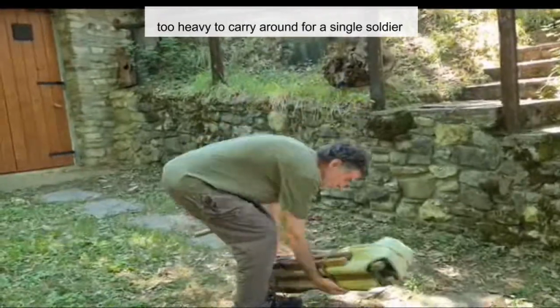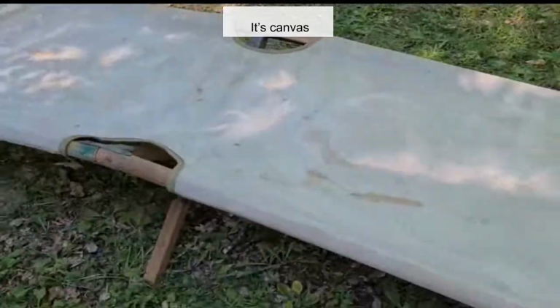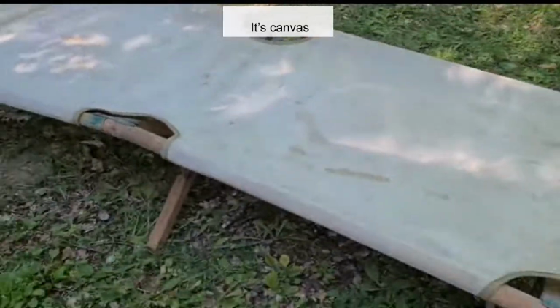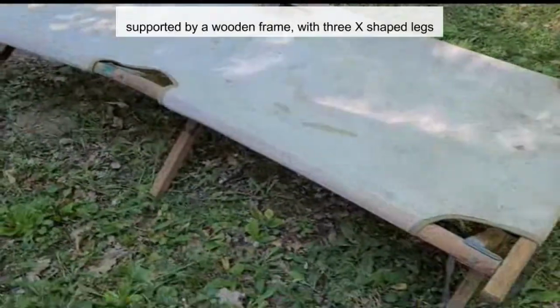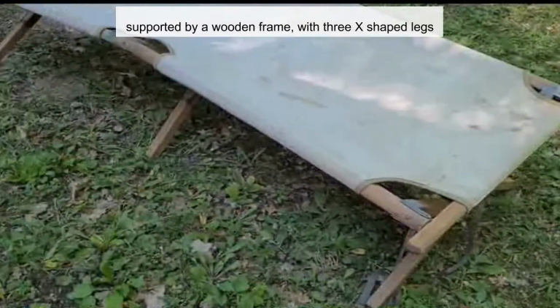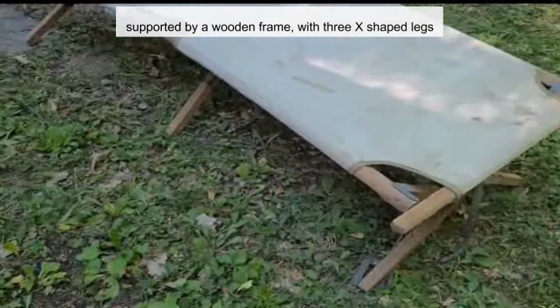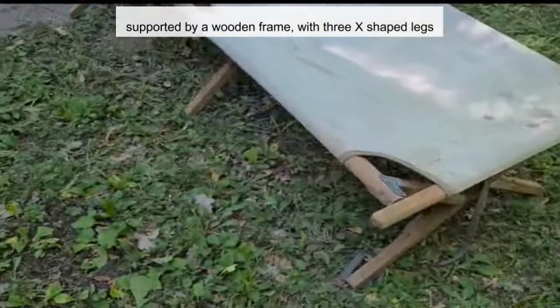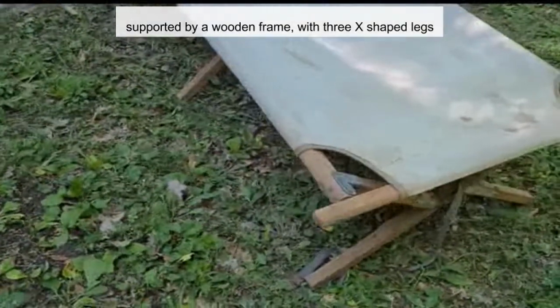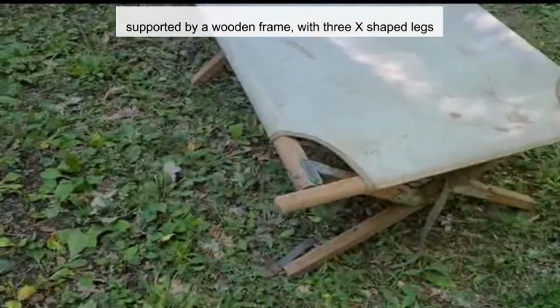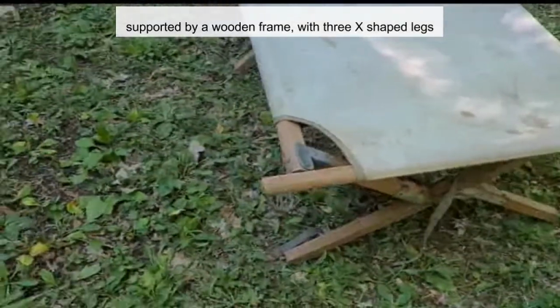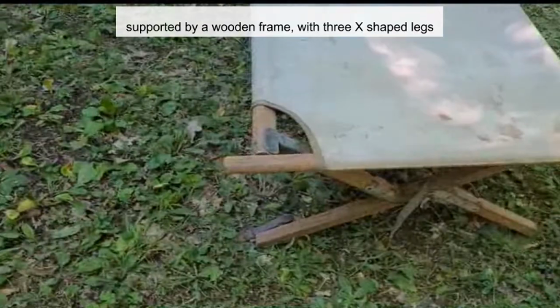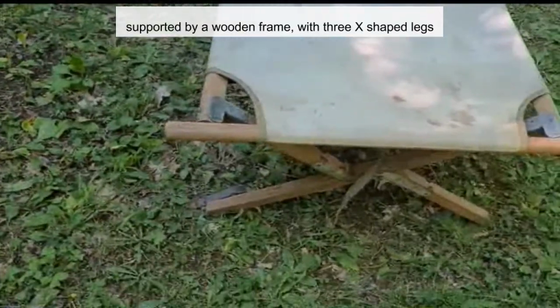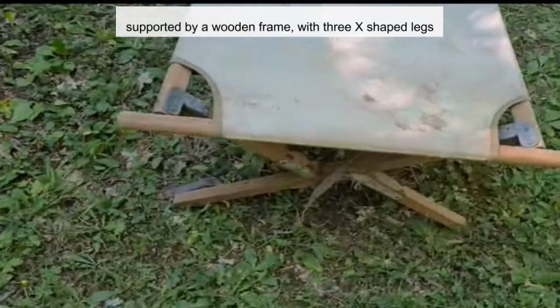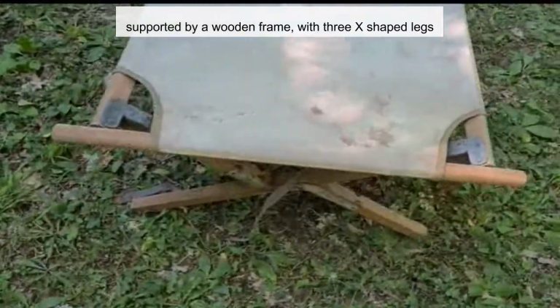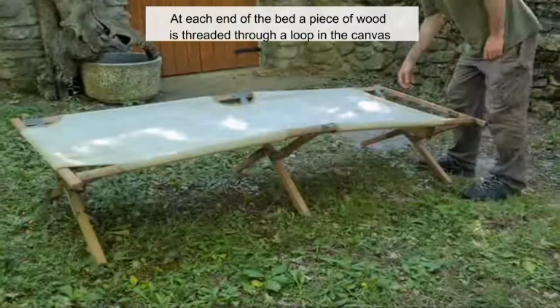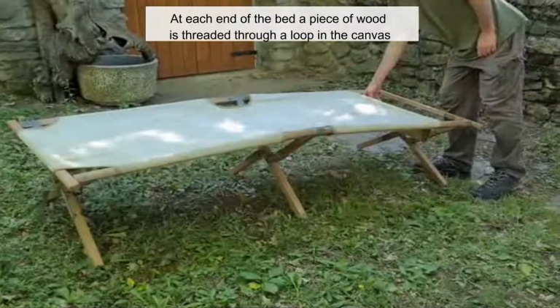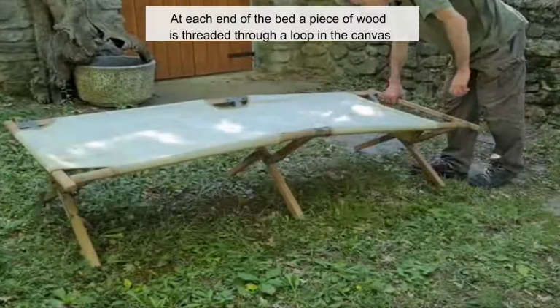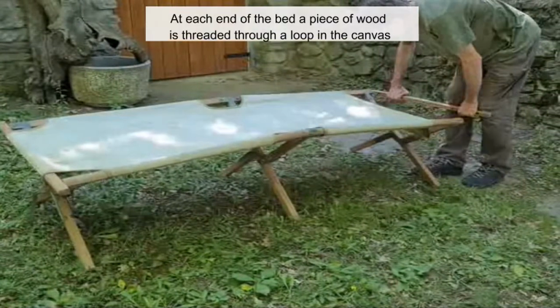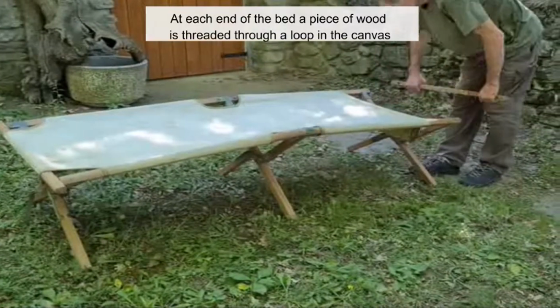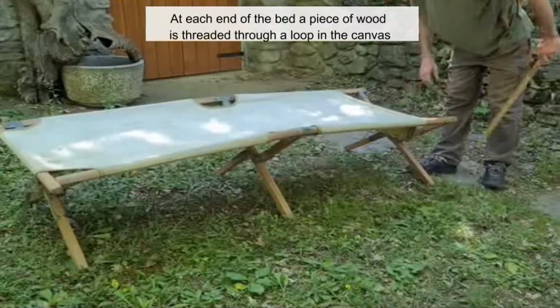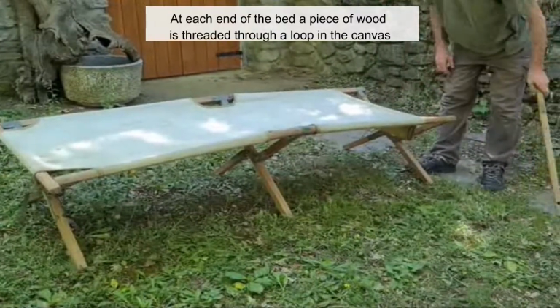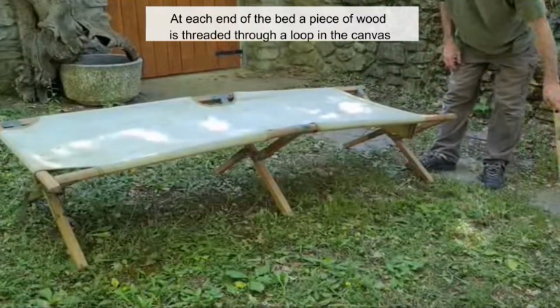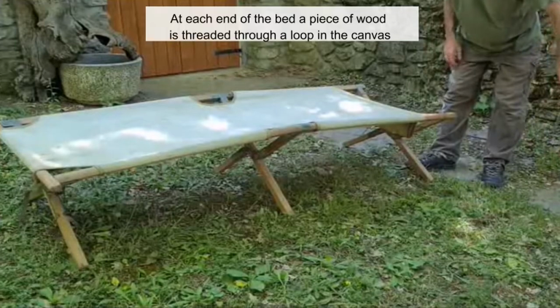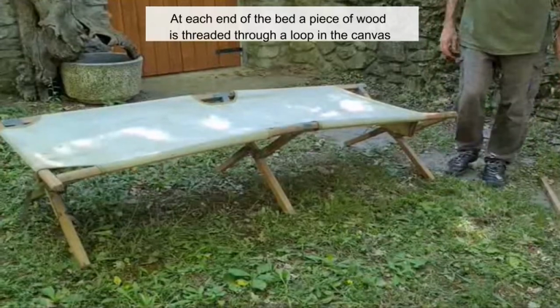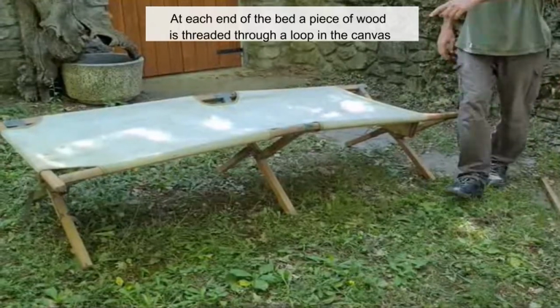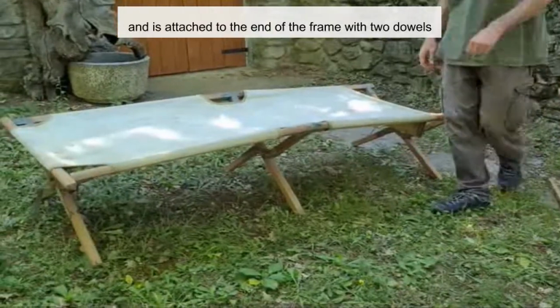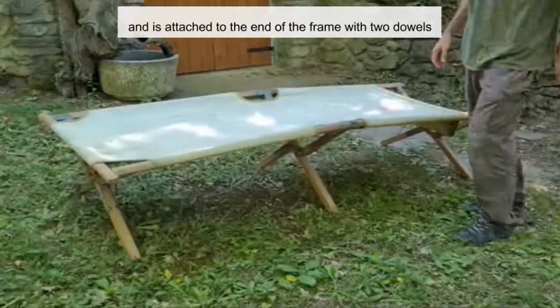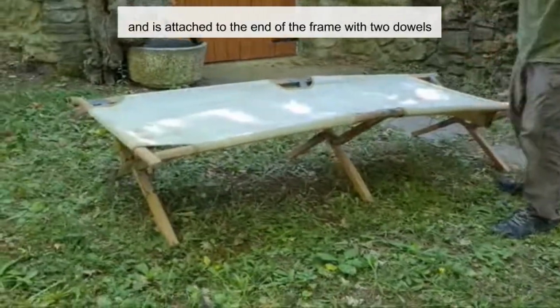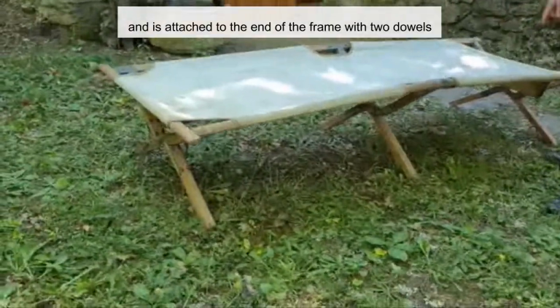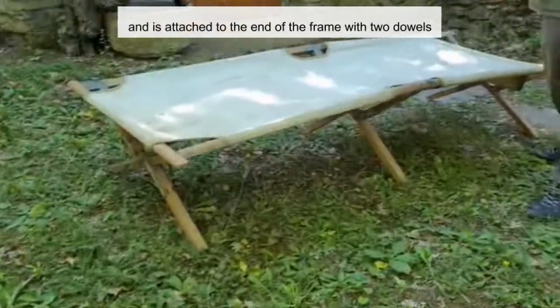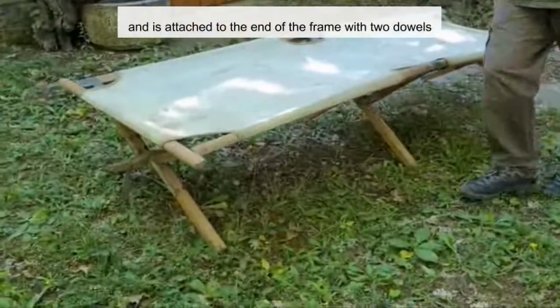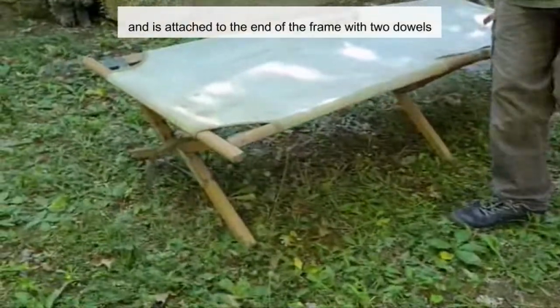It's canvas, supported by a wooden frame with three X-shaped legs. At each end of the bed, a piece of wood is threaded through a loop in the canvas and is attached to the end of the frame with two dowels.